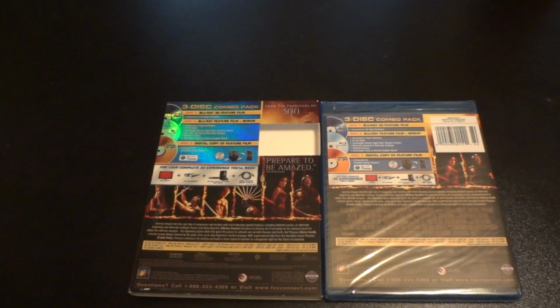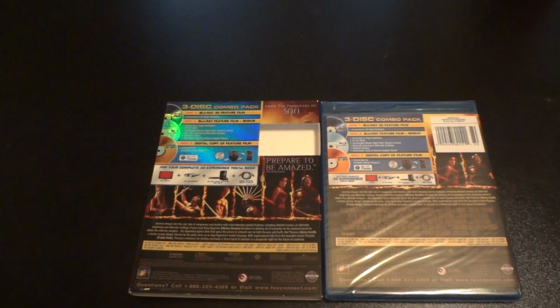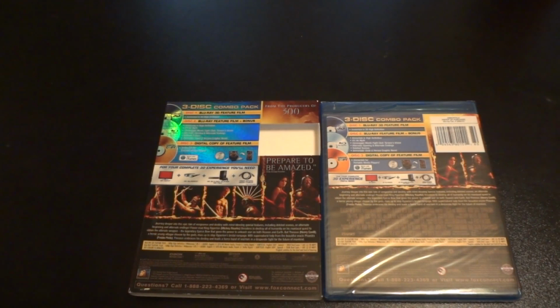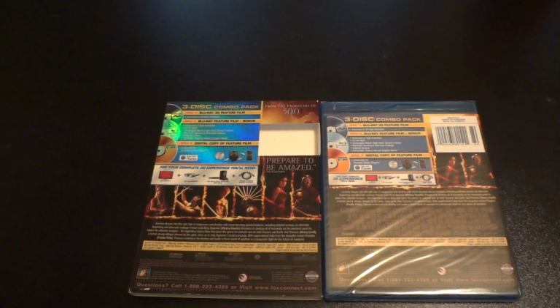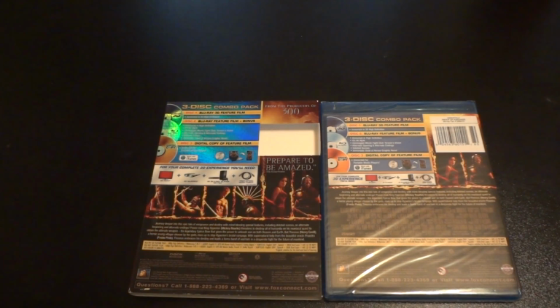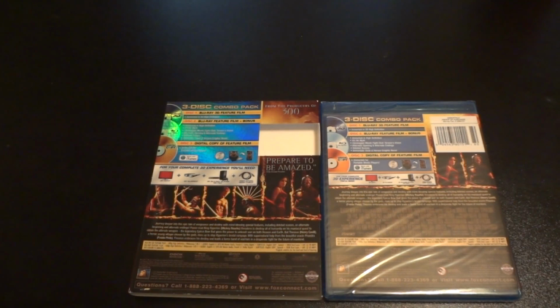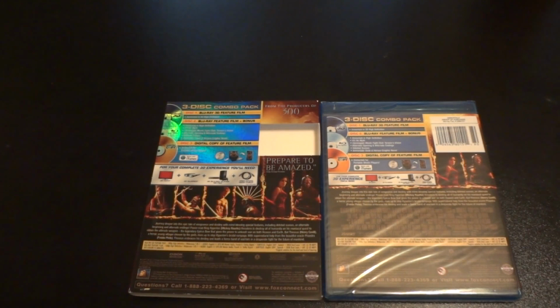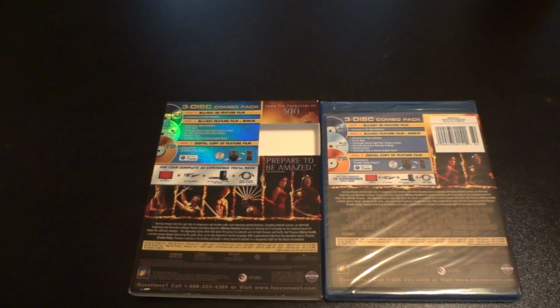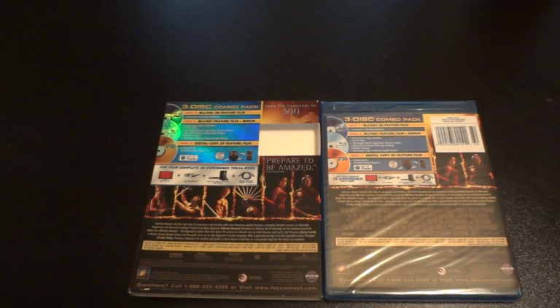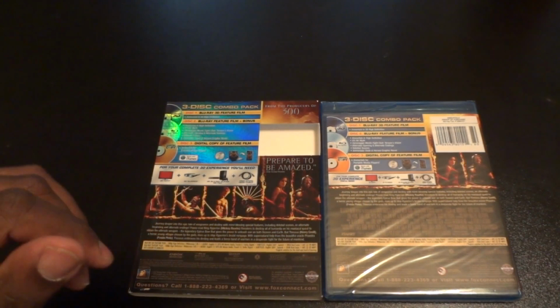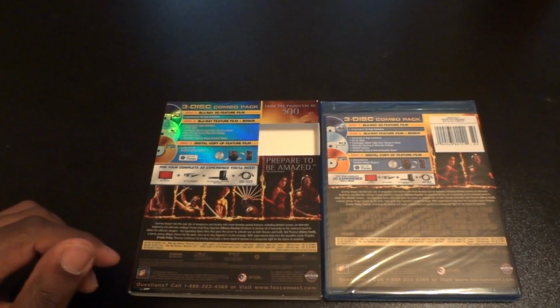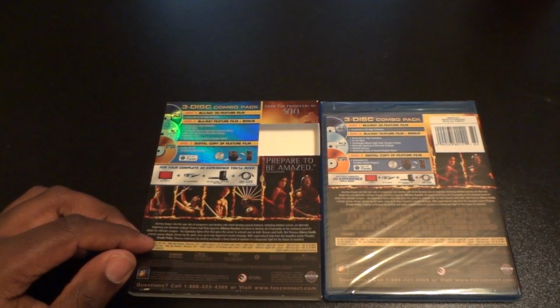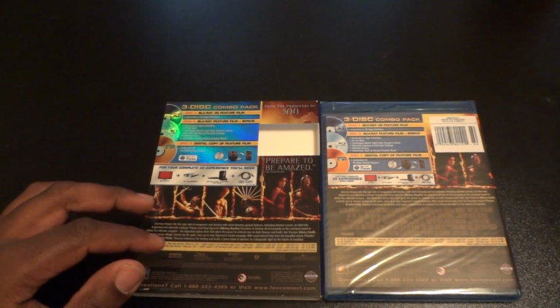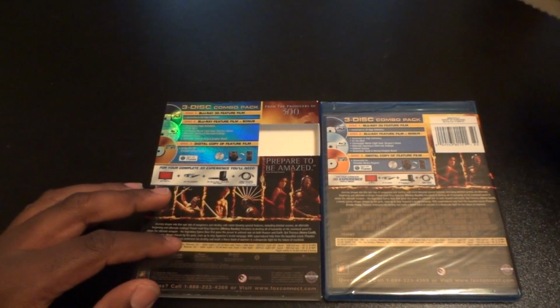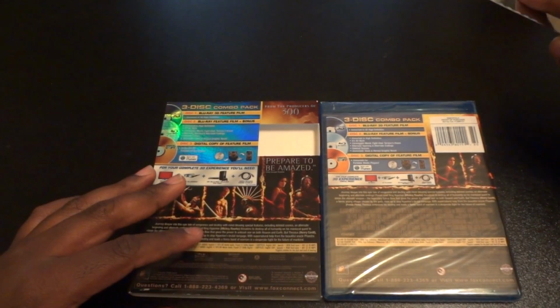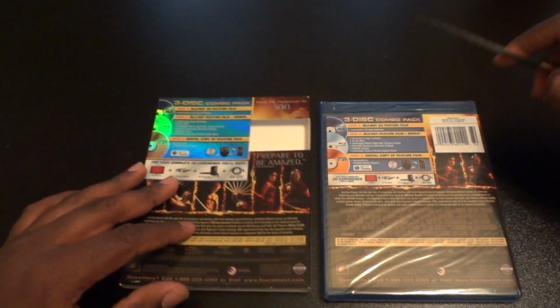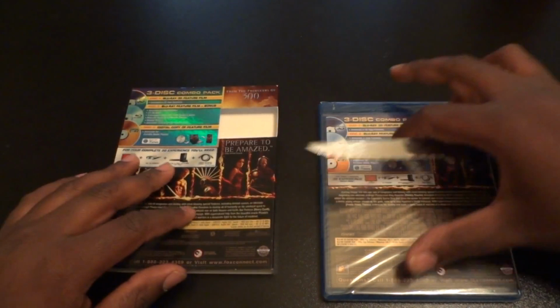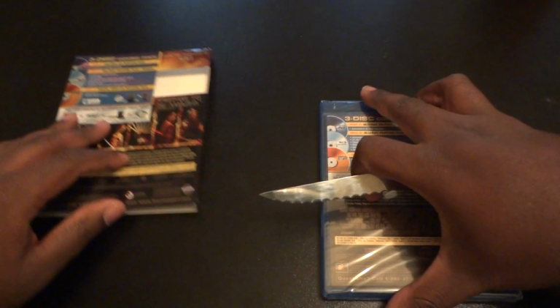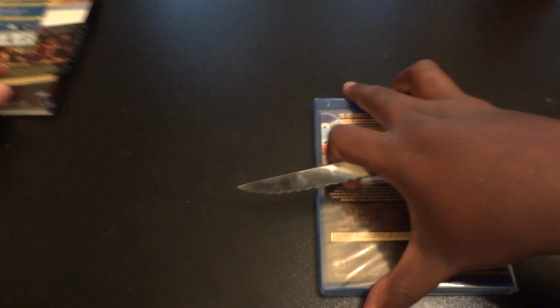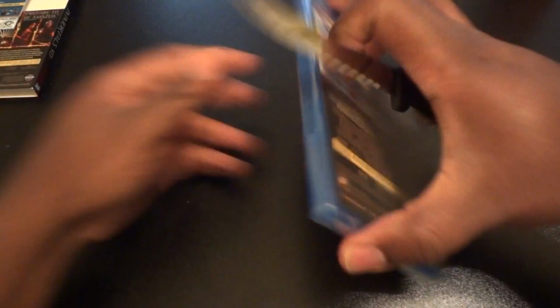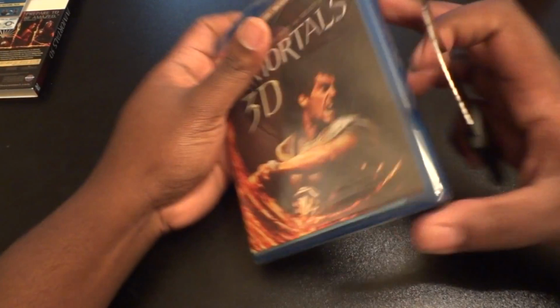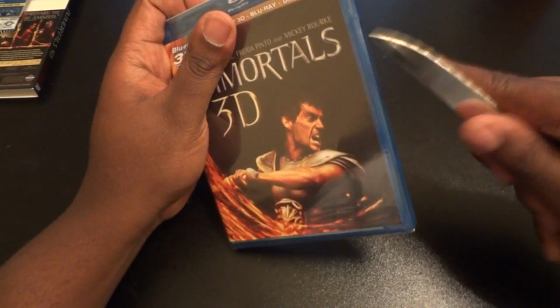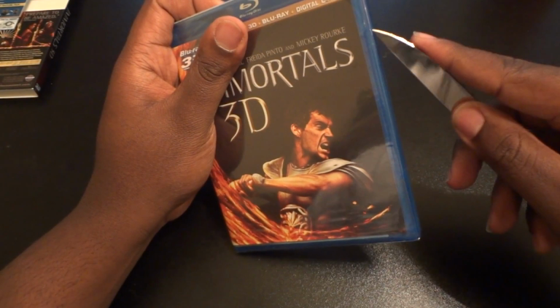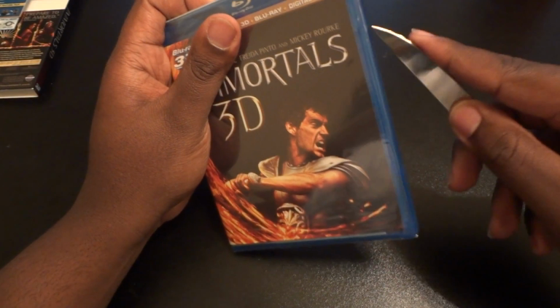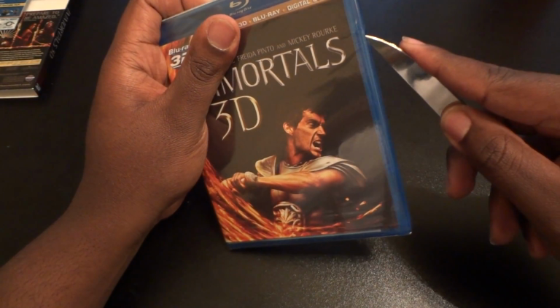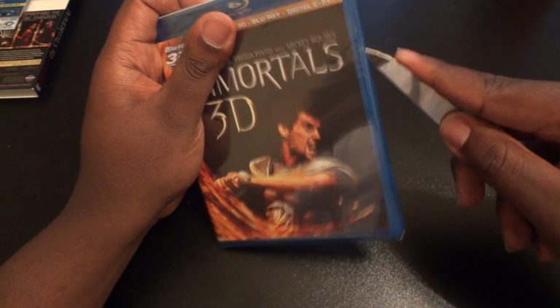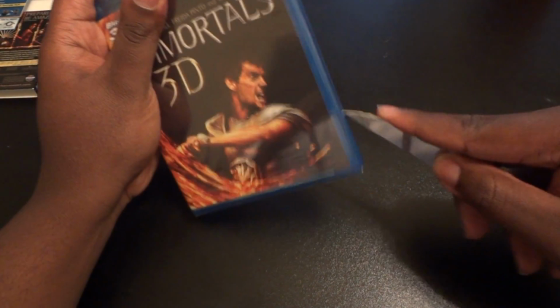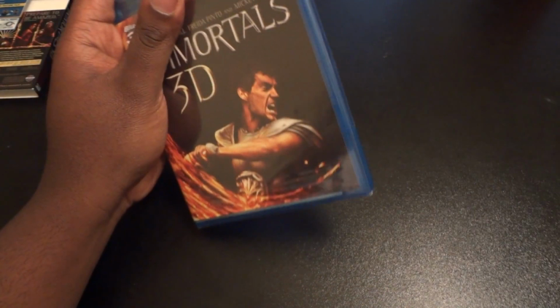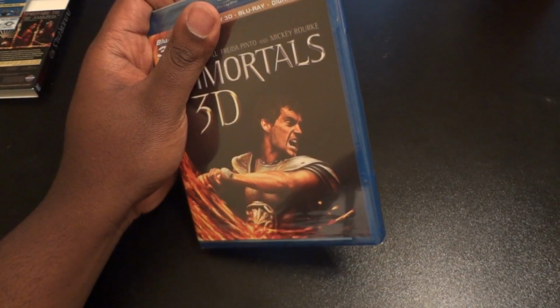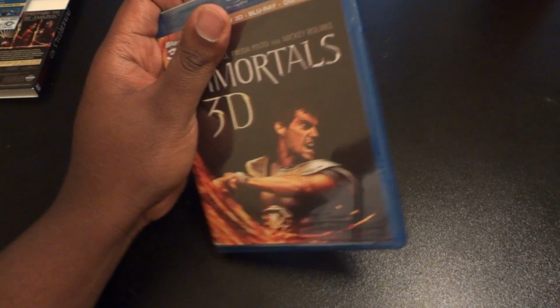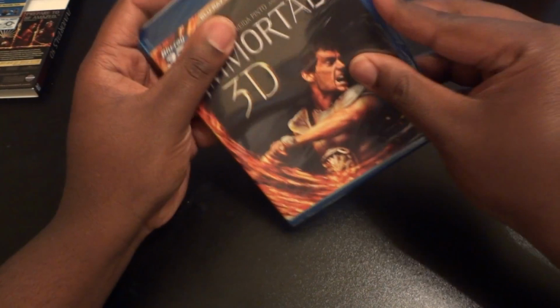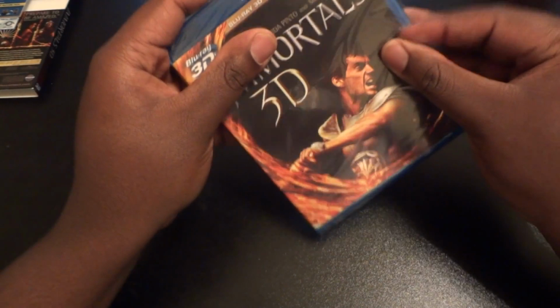The artwork is pretty much the same. The feature film is in 1080p, English DTS-HD Master Audio, and all the basic features of a Blu-ray film are here.